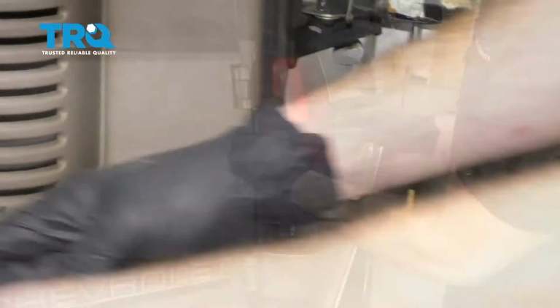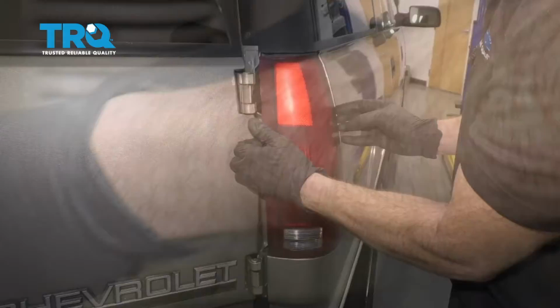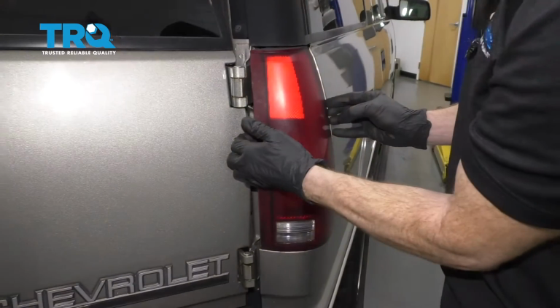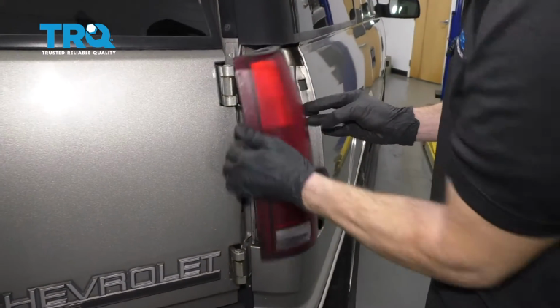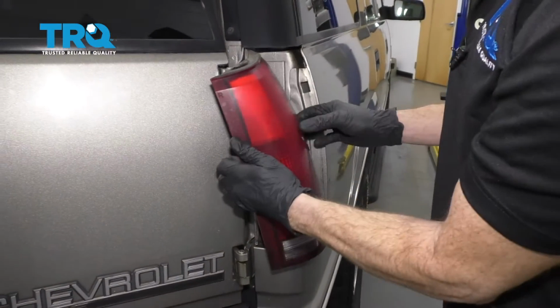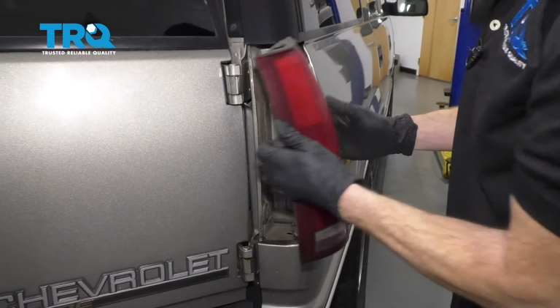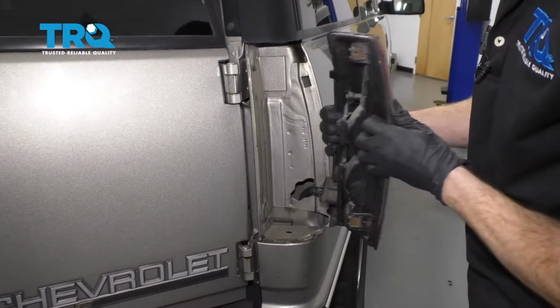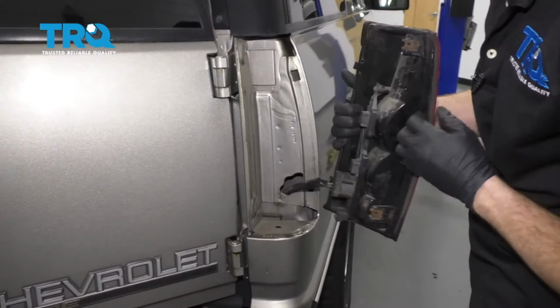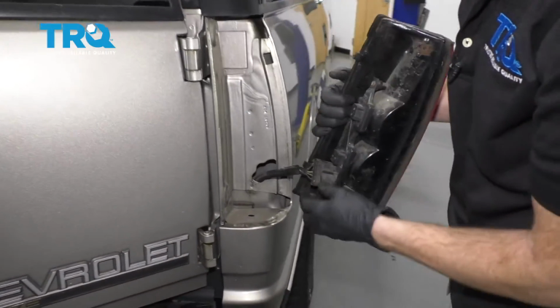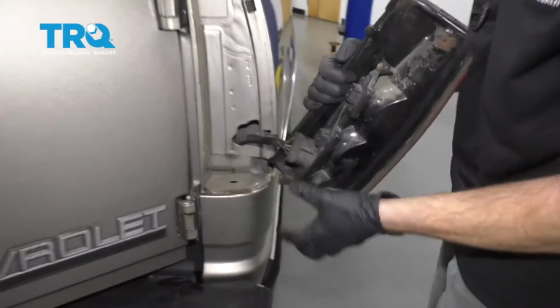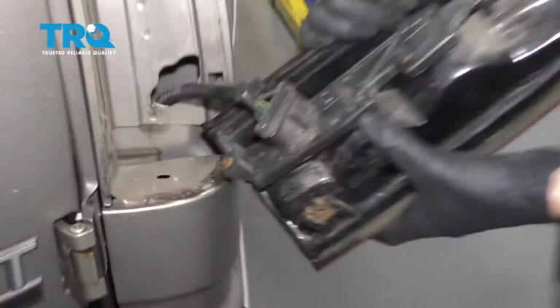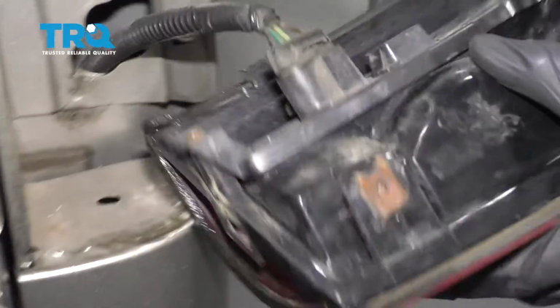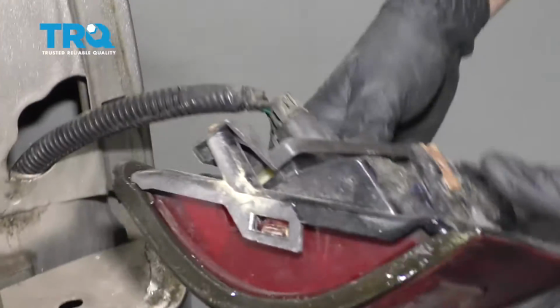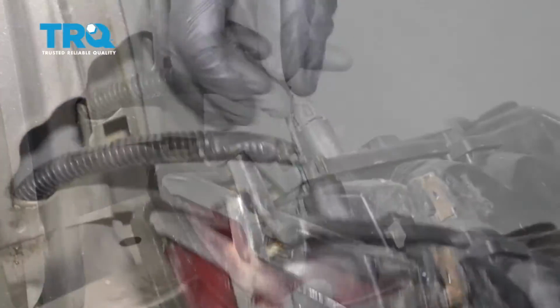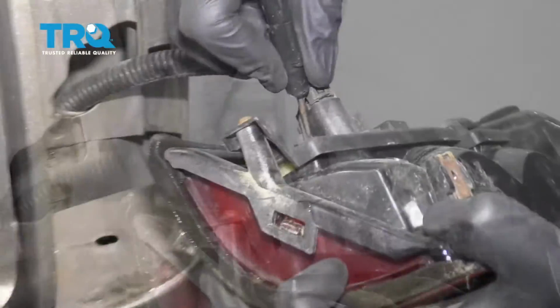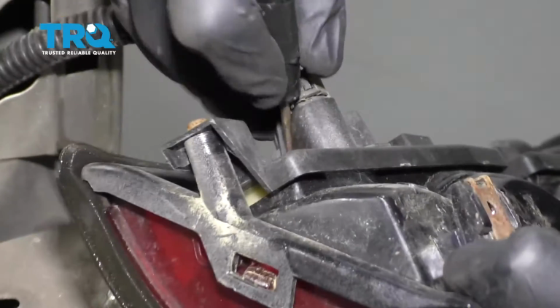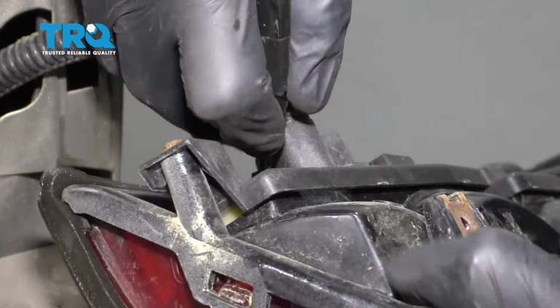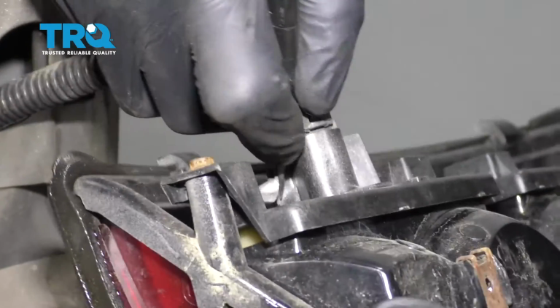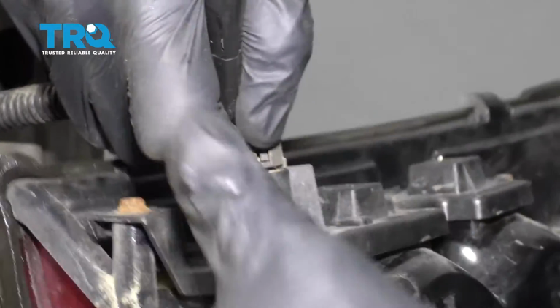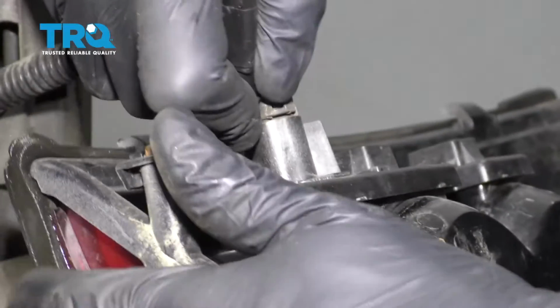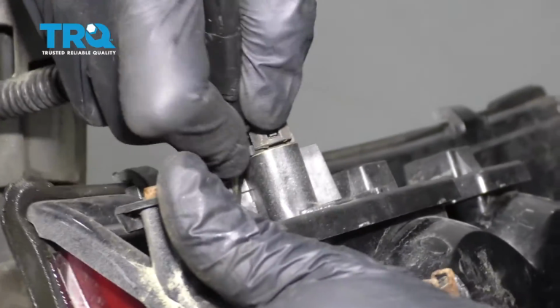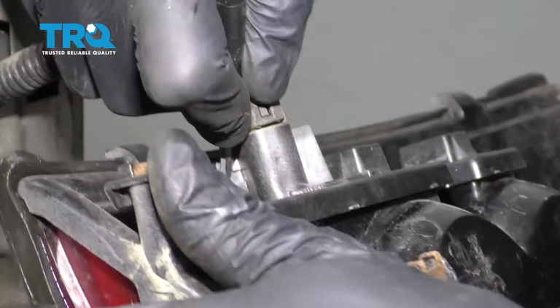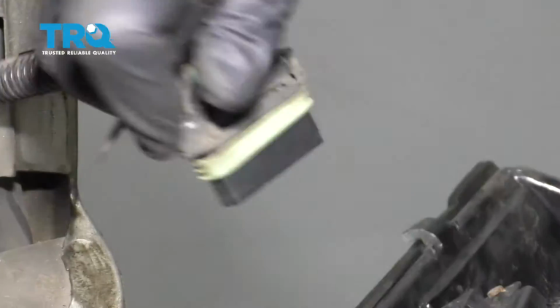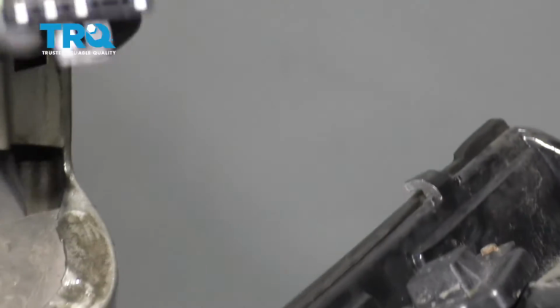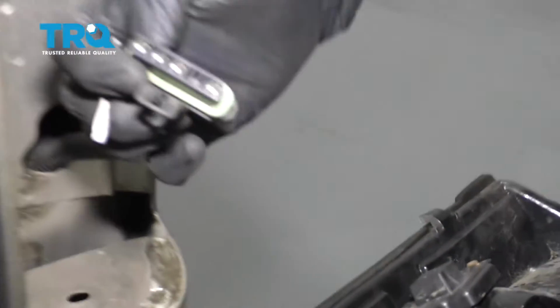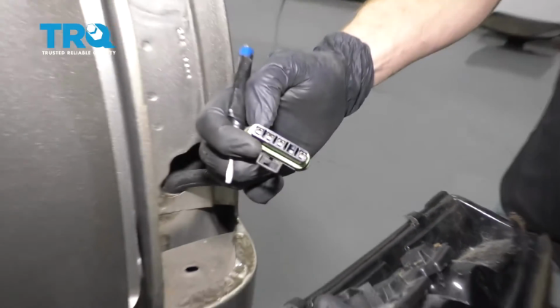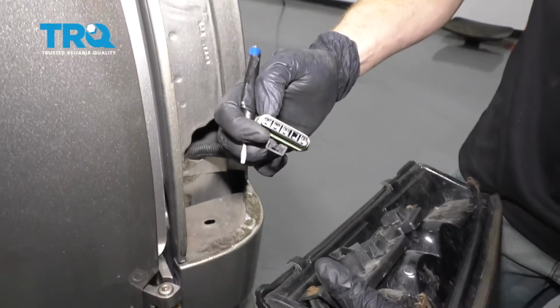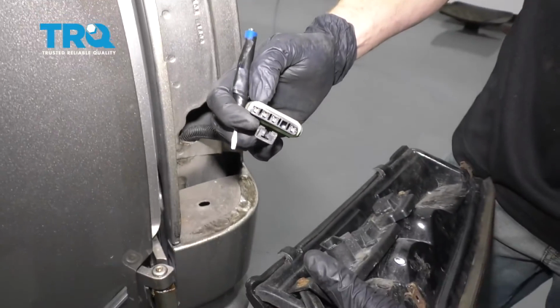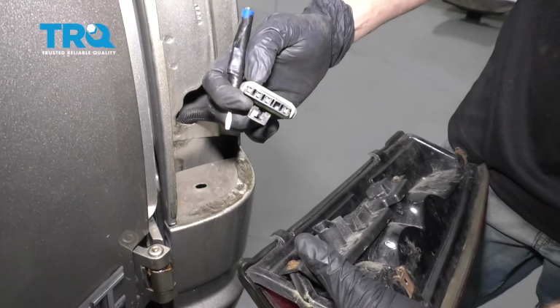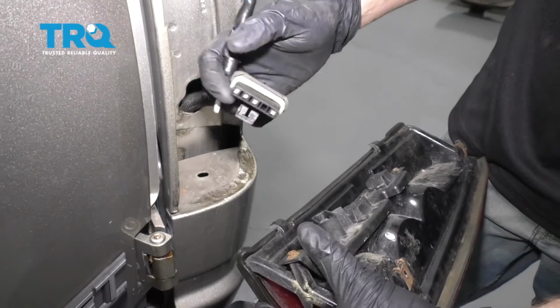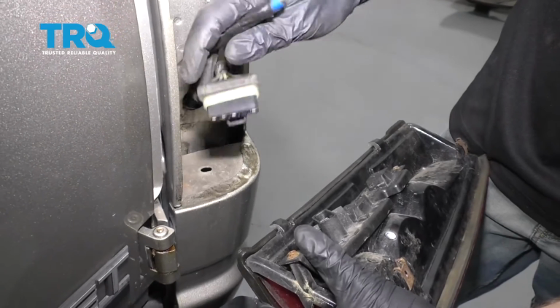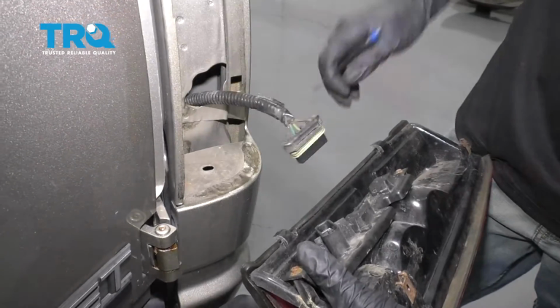Now let's go ahead and grab onto that tail lamp, slide it out of here, and then we'll disconnect it. We're gonna go ahead and release this tab right here and draw off the pigtail. Always take a peek — make sure you don't see any funny colors, and let's move along.